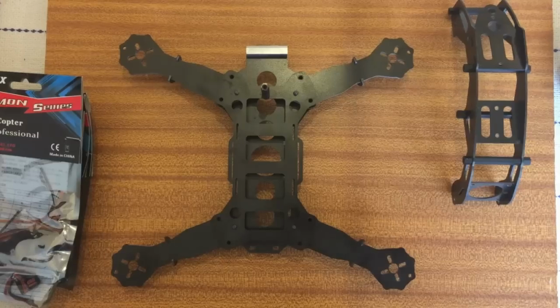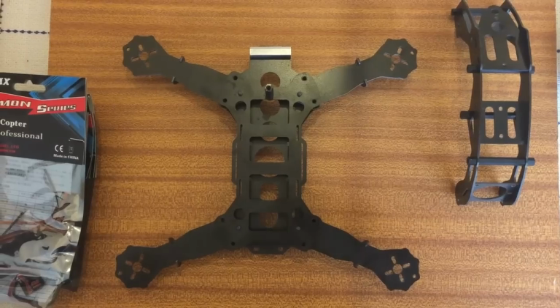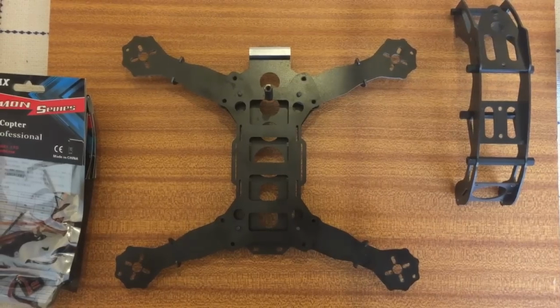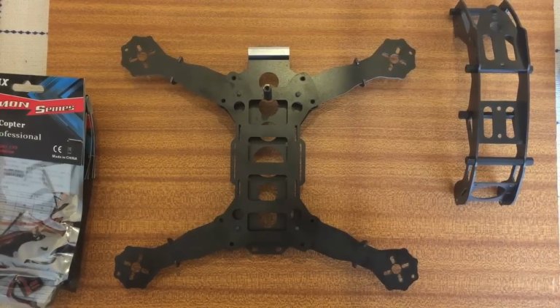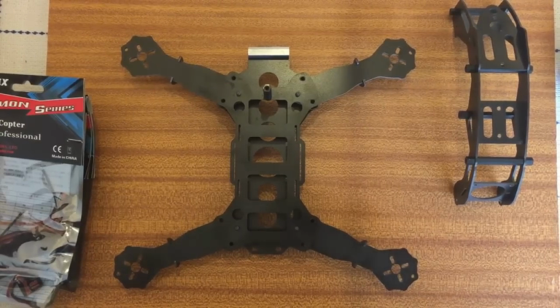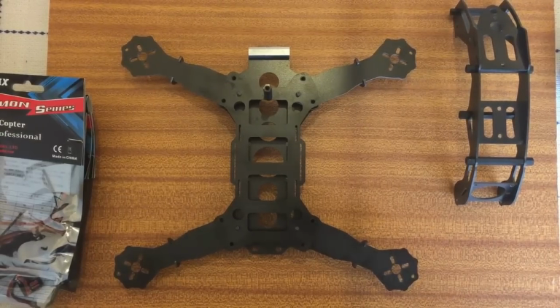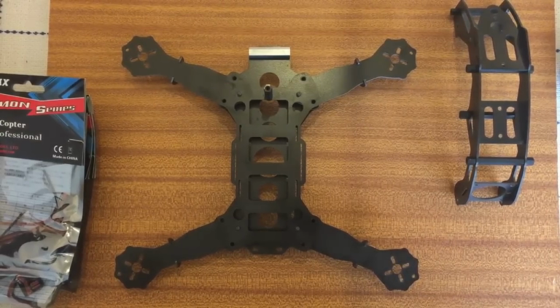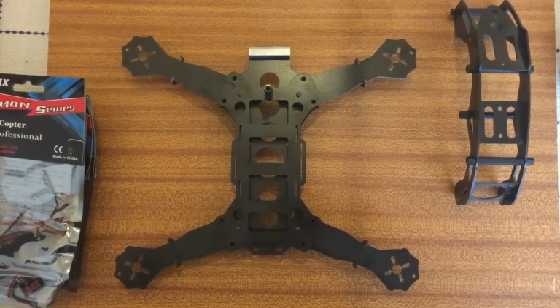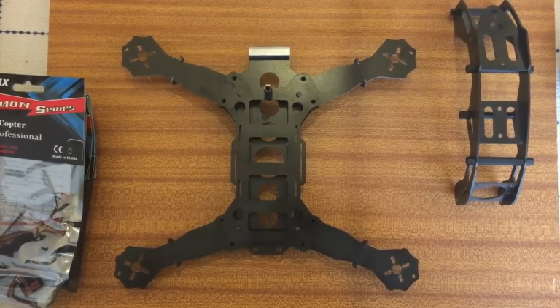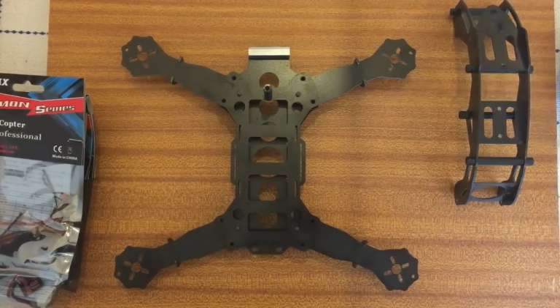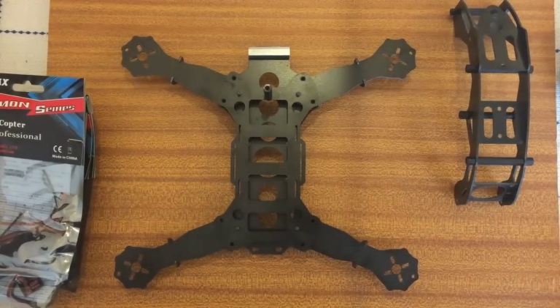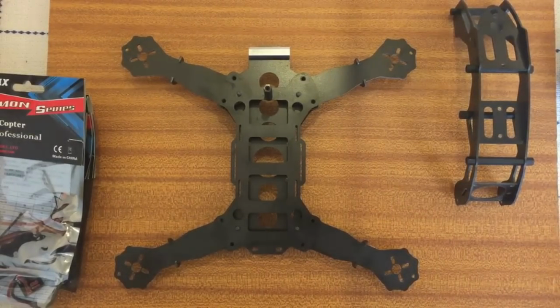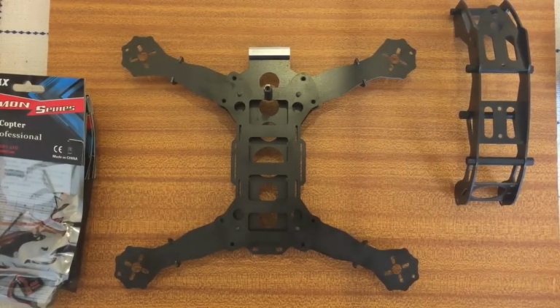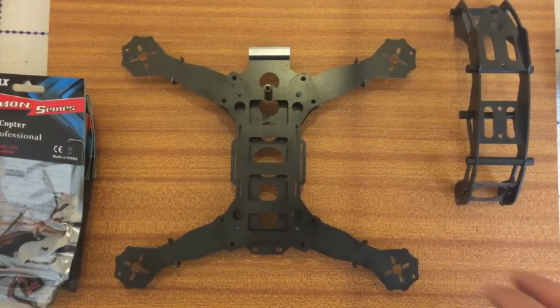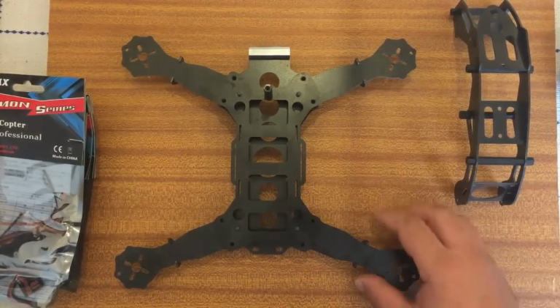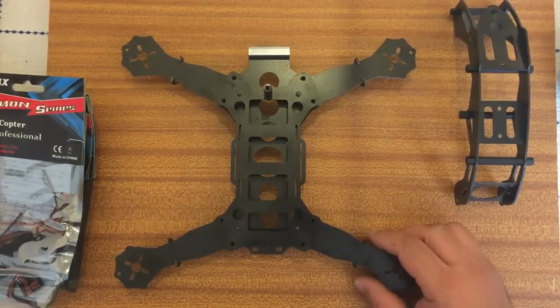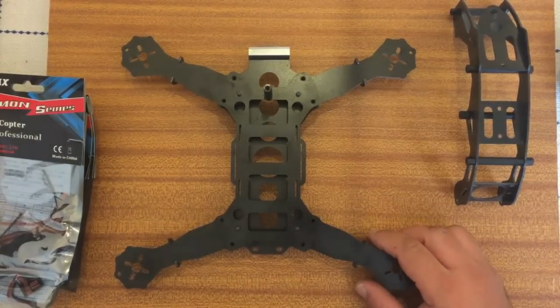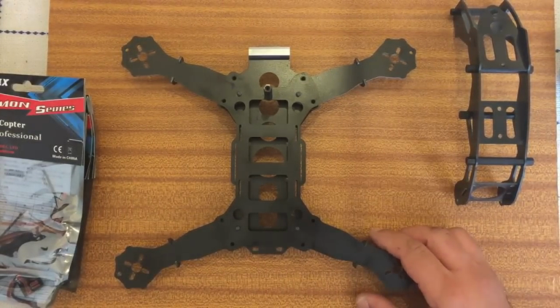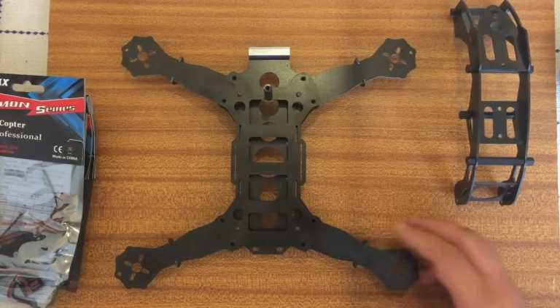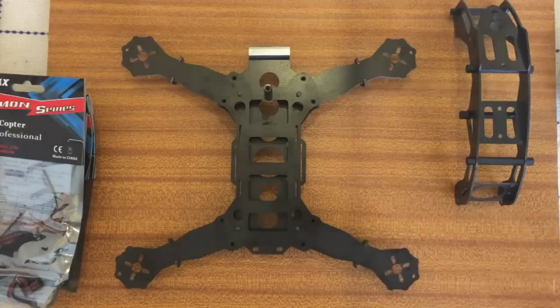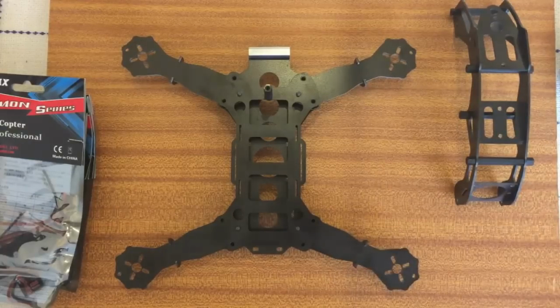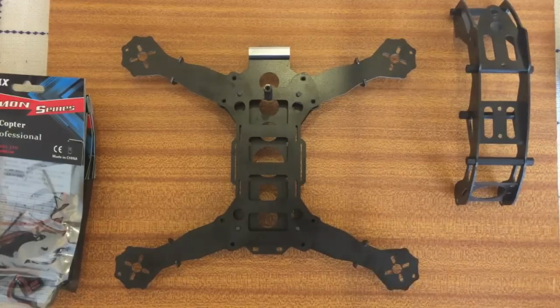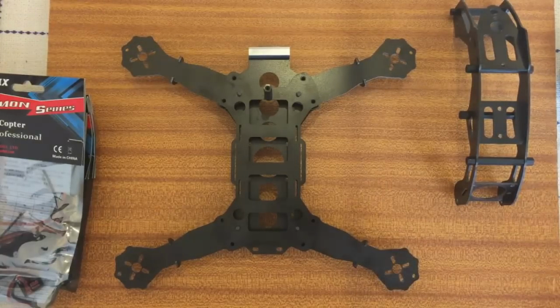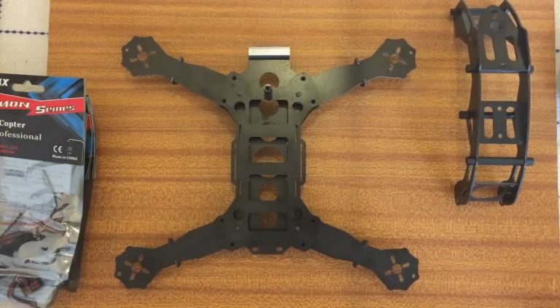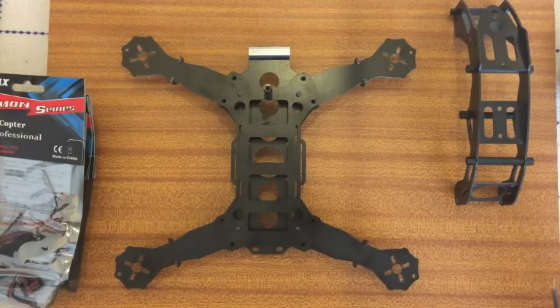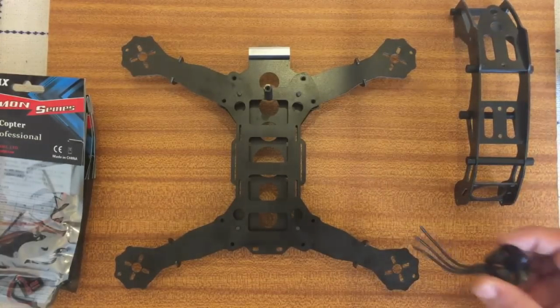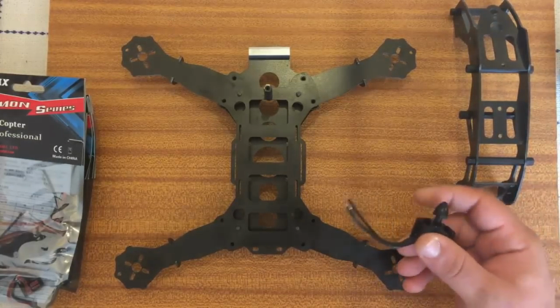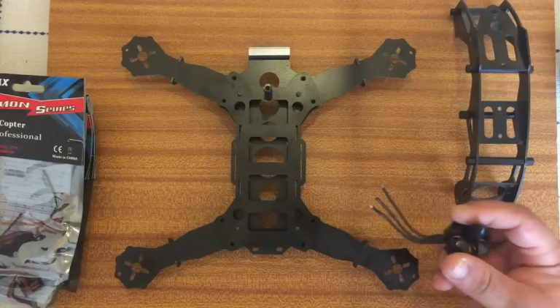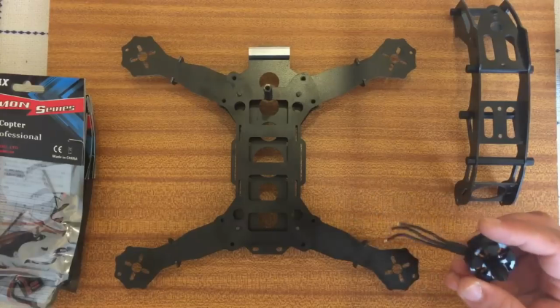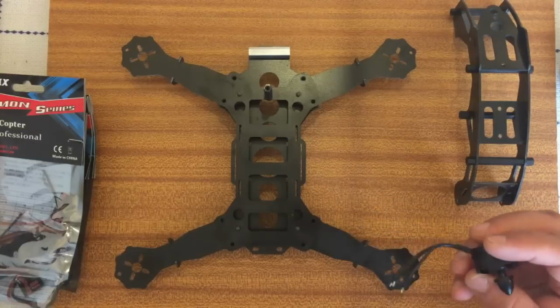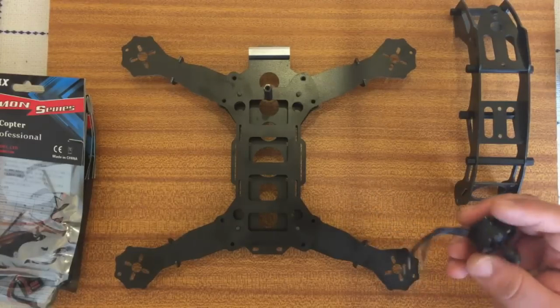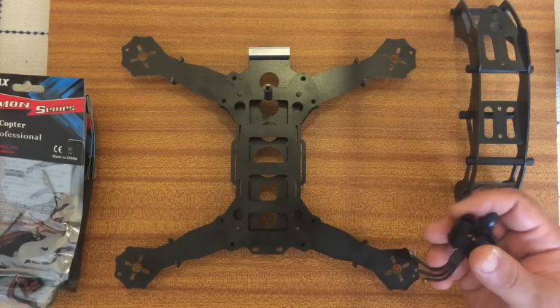Hi guys, this is another video with the Drone Bashers. This is just going back to the Robocat. In this video I'm just going to show you how to do all the electrical wiring on it.